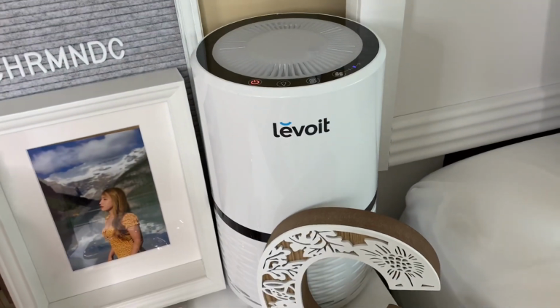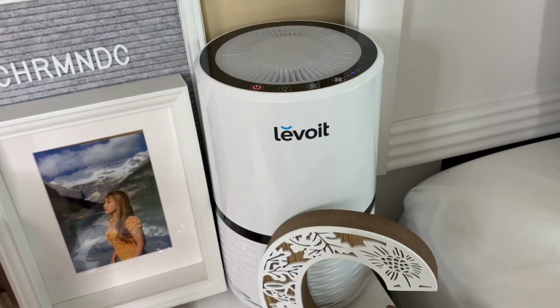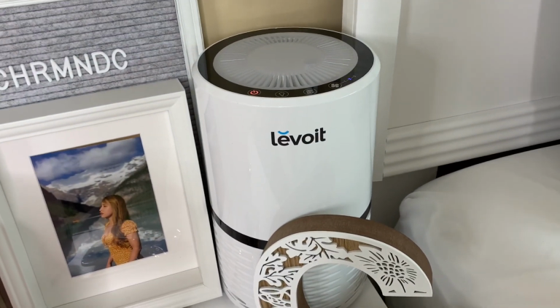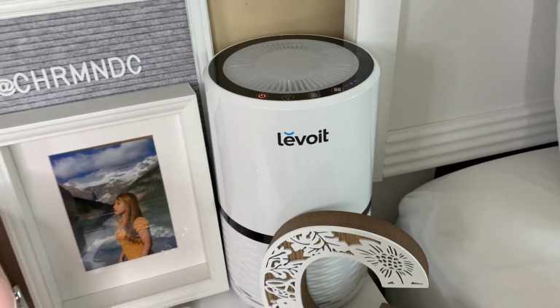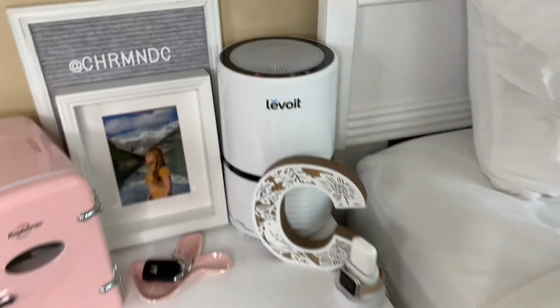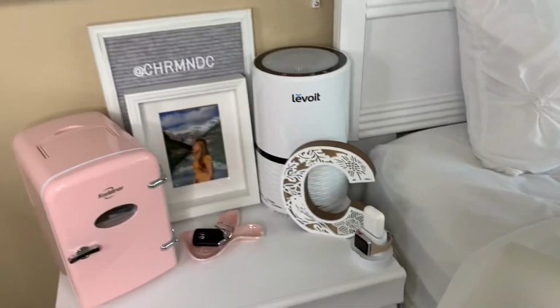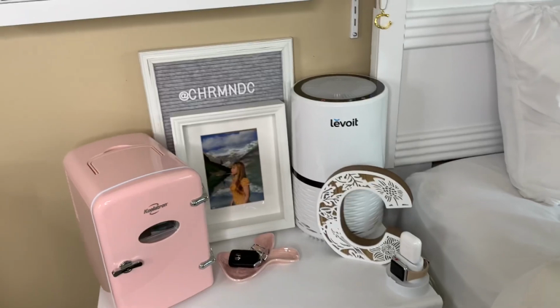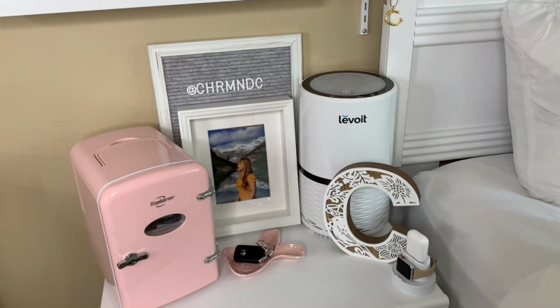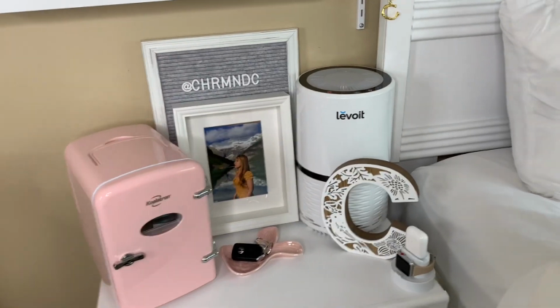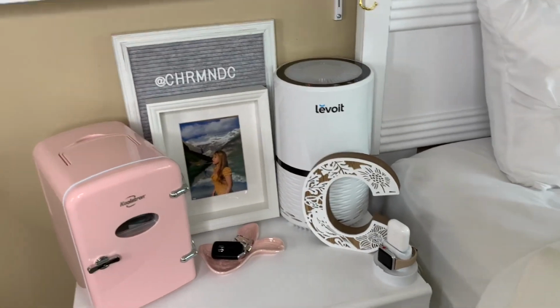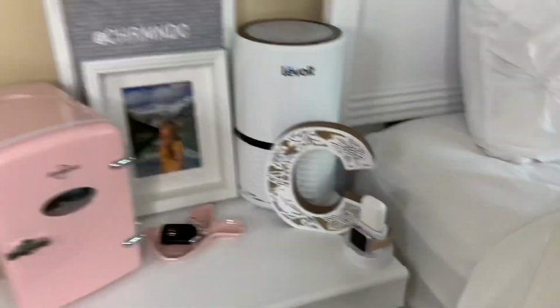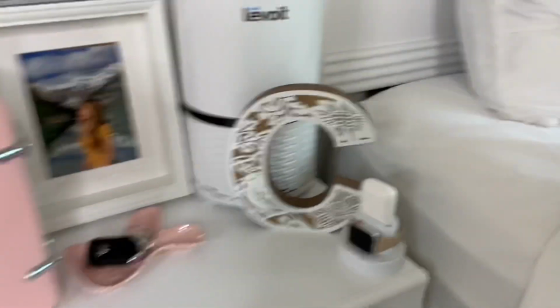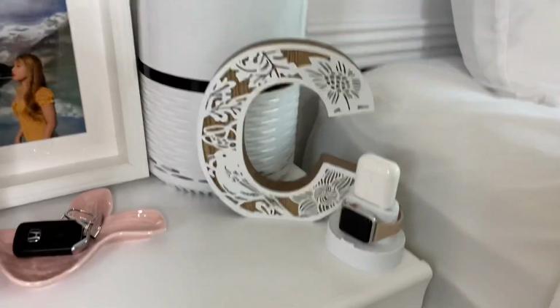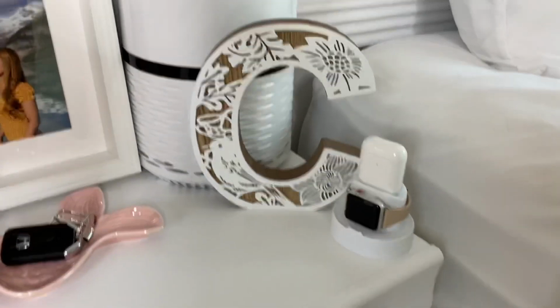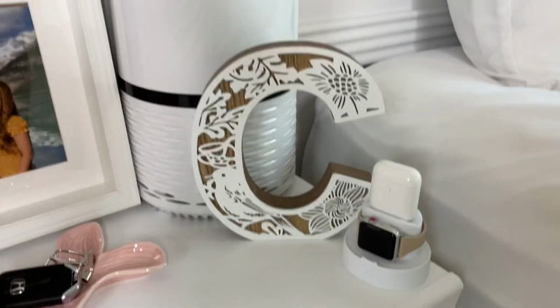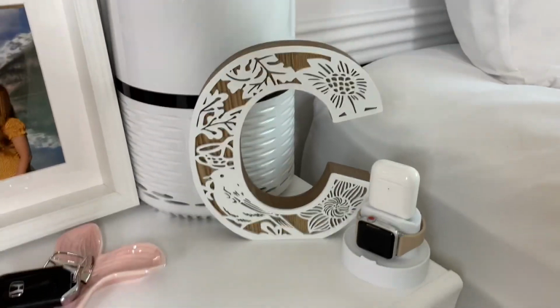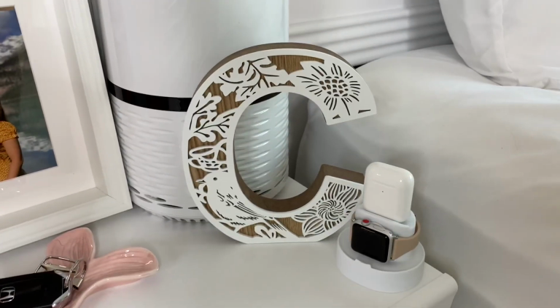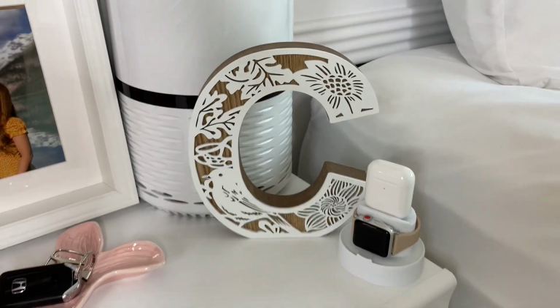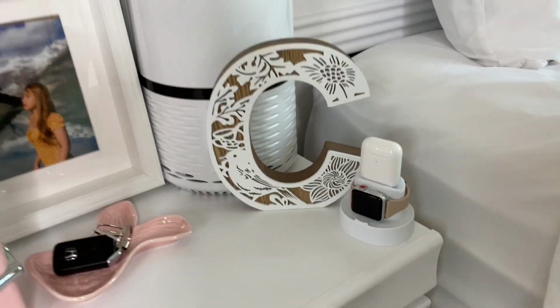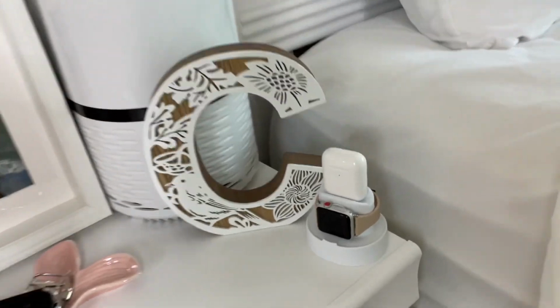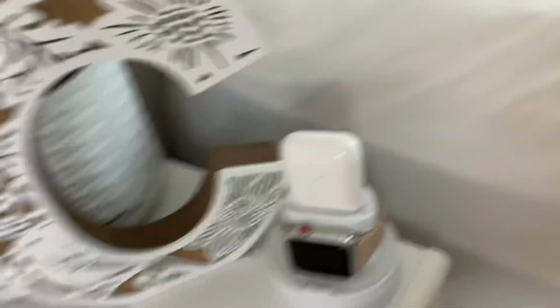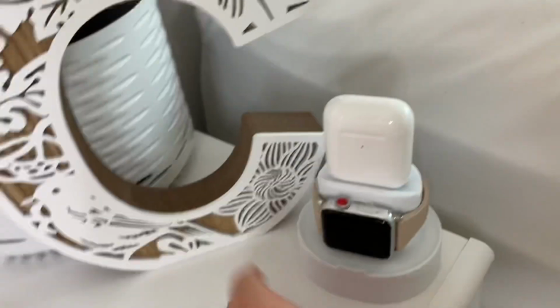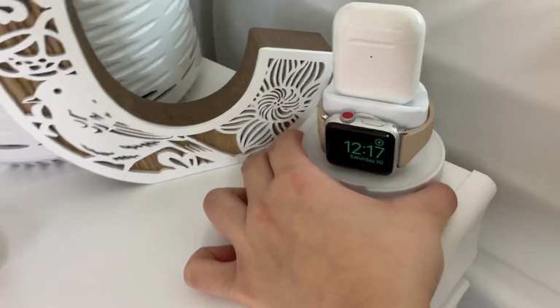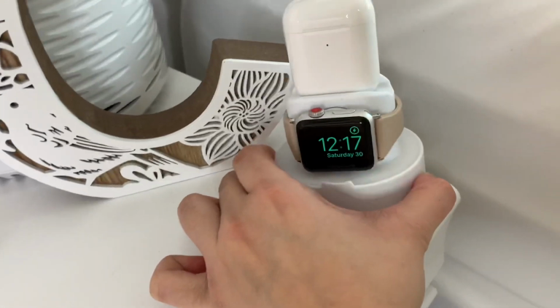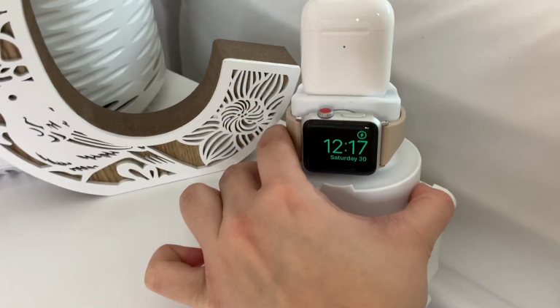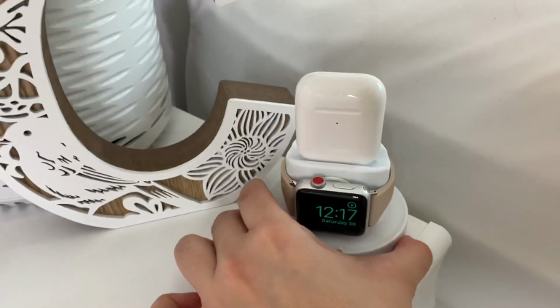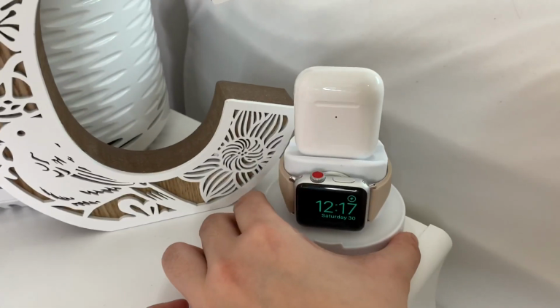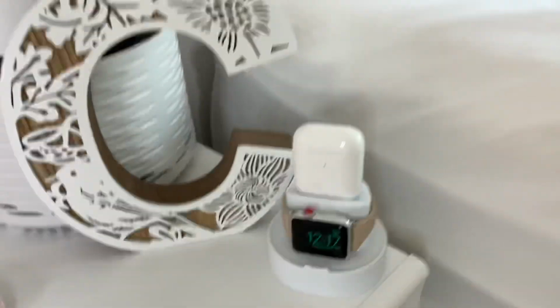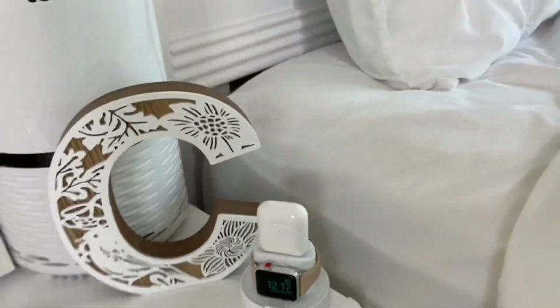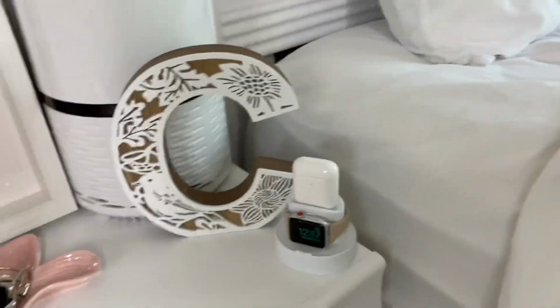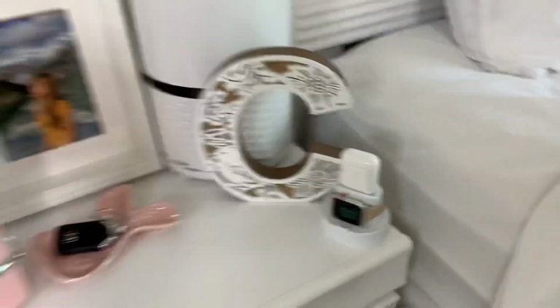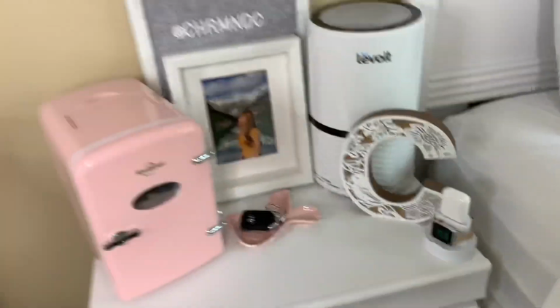And then this is a holy grail — this air purifier from La Voight, I just got it from Amazon. Then this letter C right here I got from Winners, and another piece from Amazon. And my Apple Watch holder together with the AirPods.